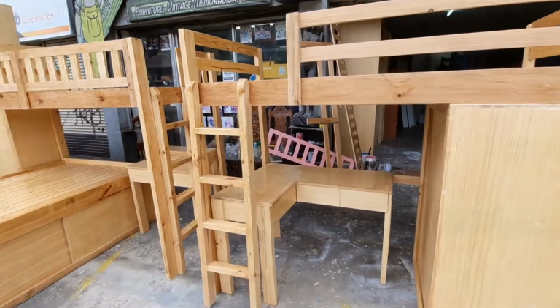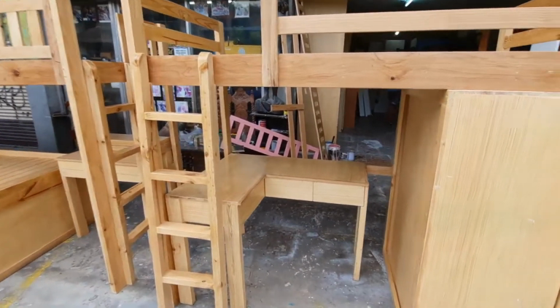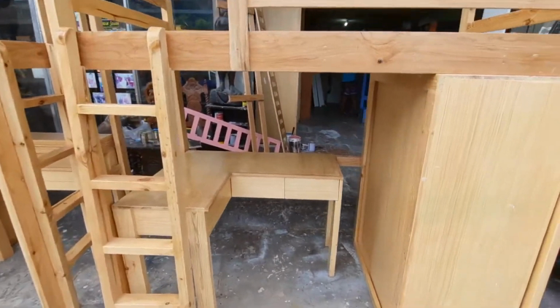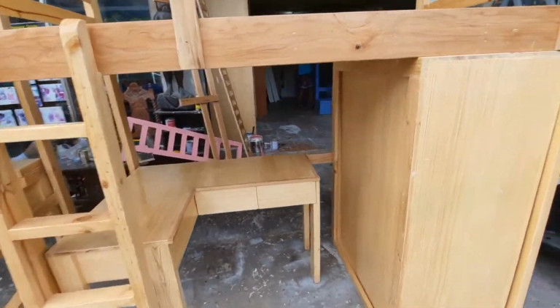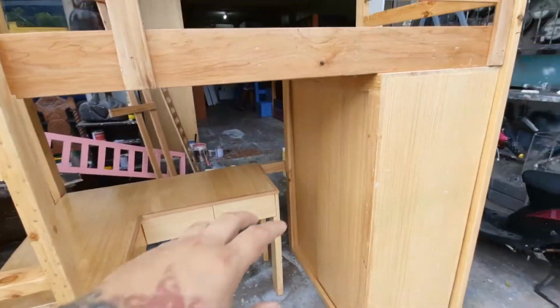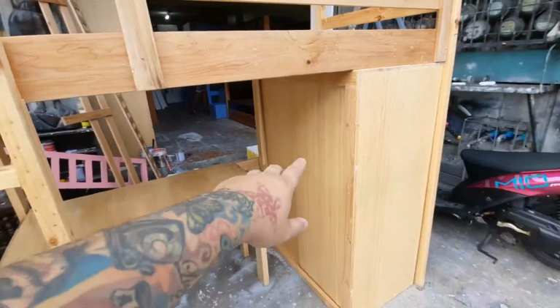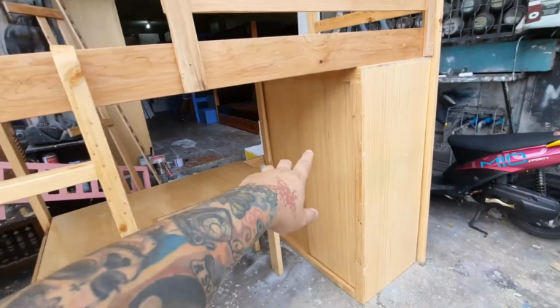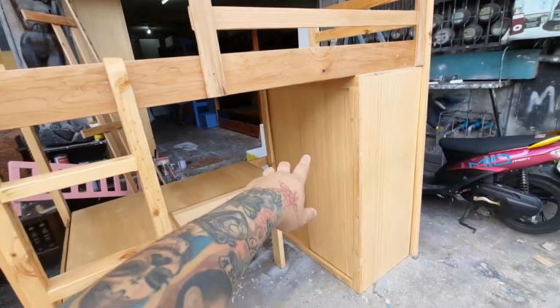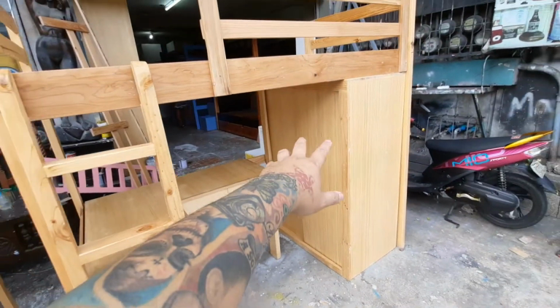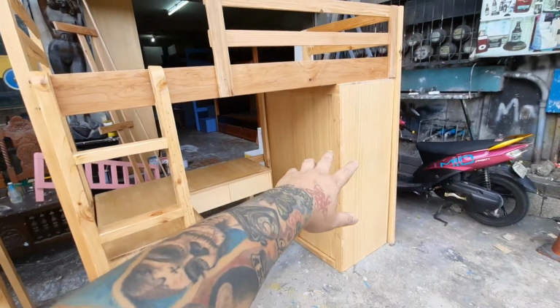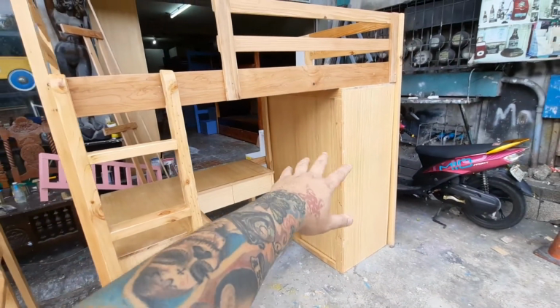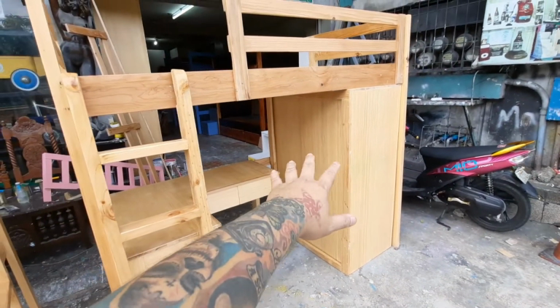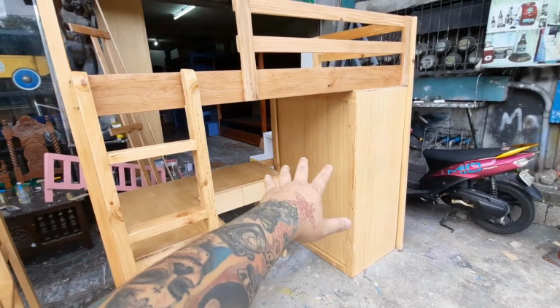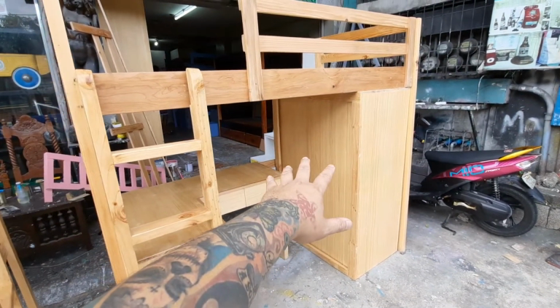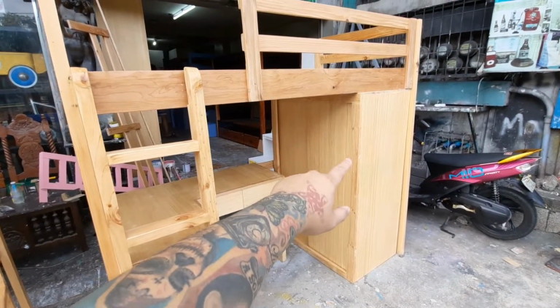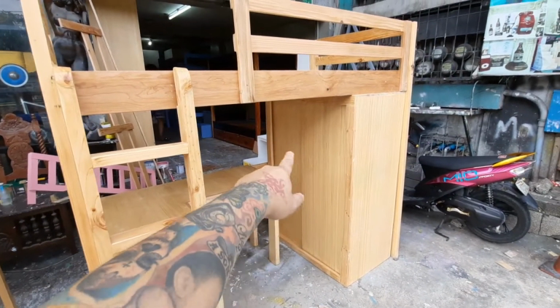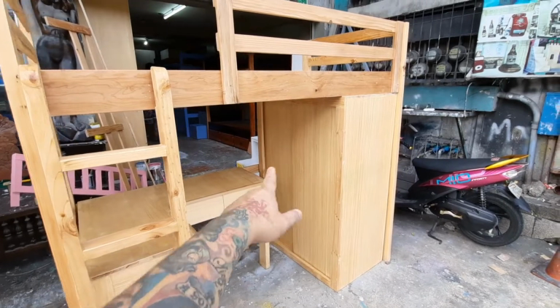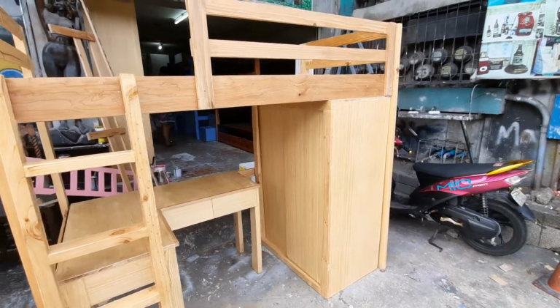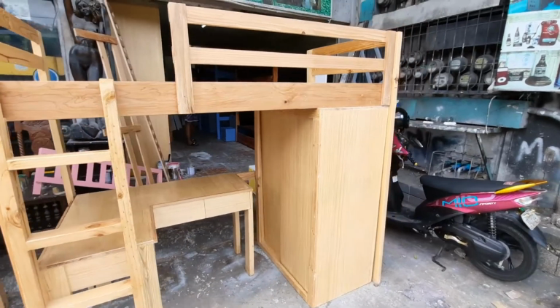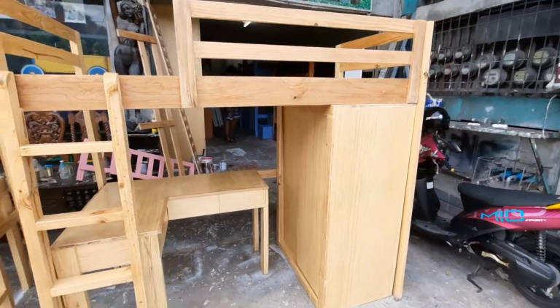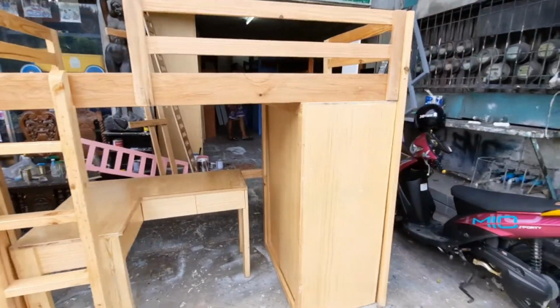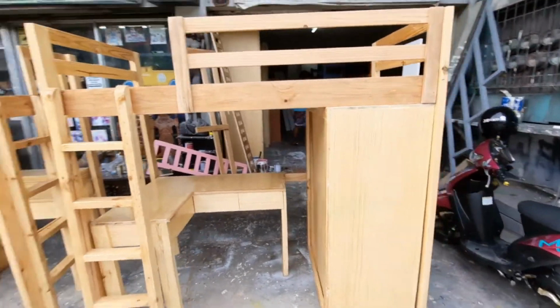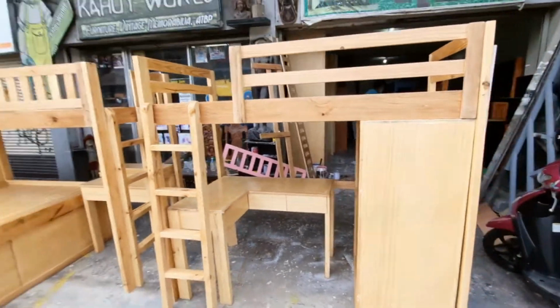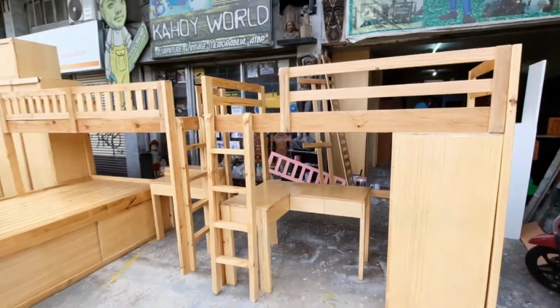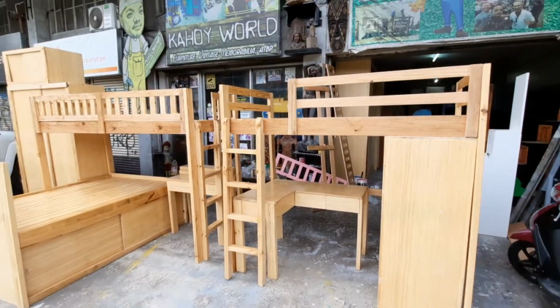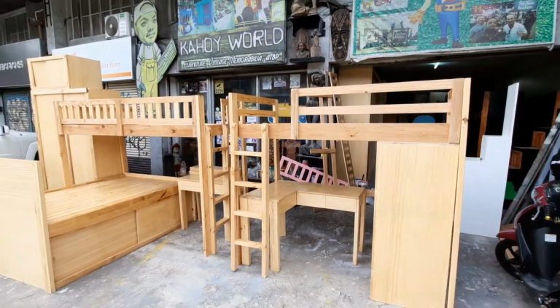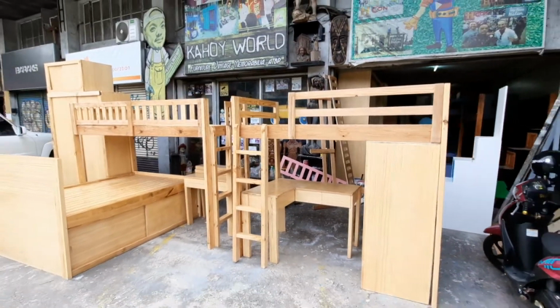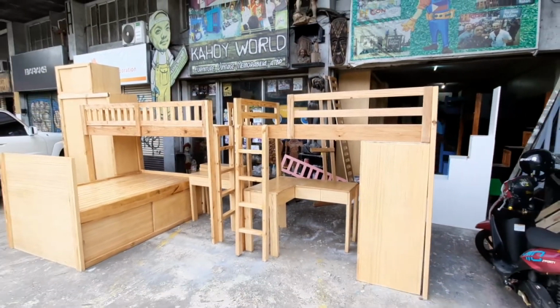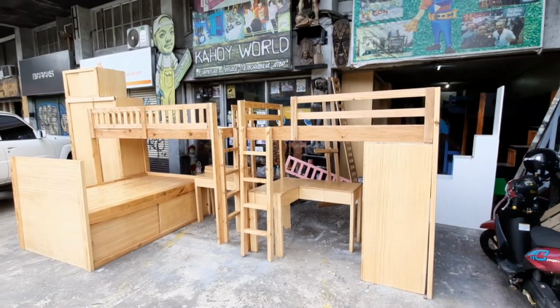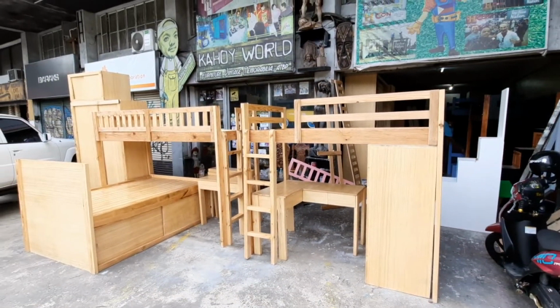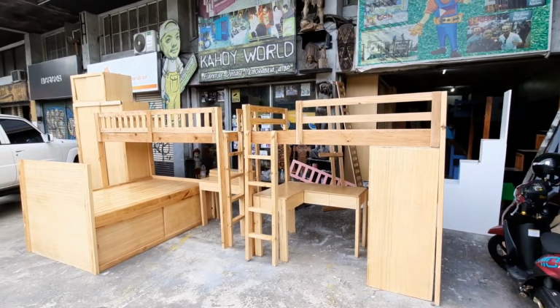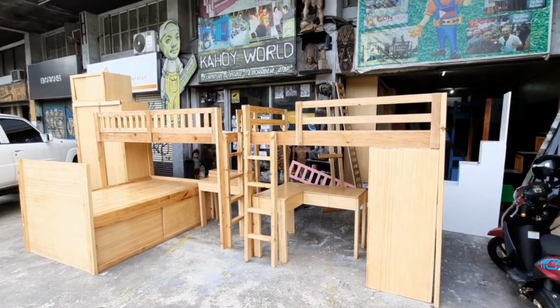It's a single loft bed with an L-shaped table. And this one has a mini cabinet sa ilalim and two sliding doors. So ayan siya — that's how it looks like.